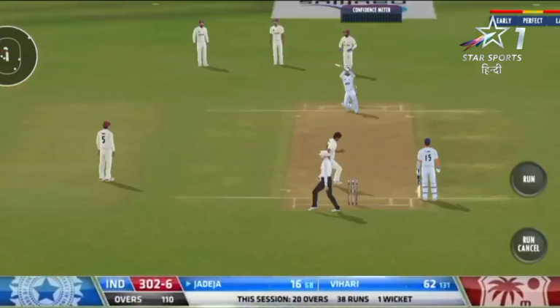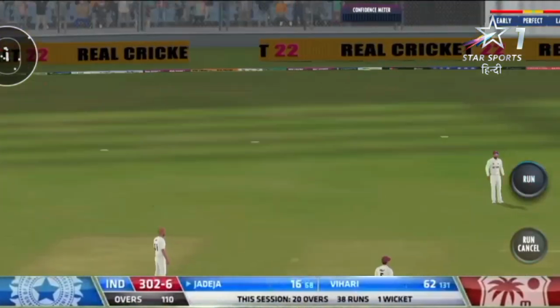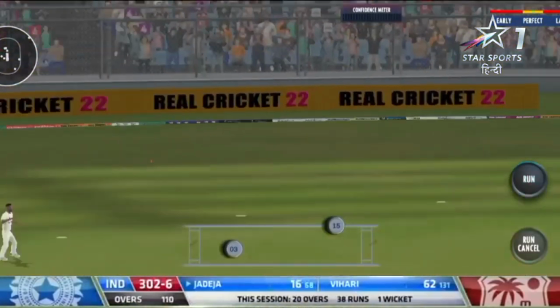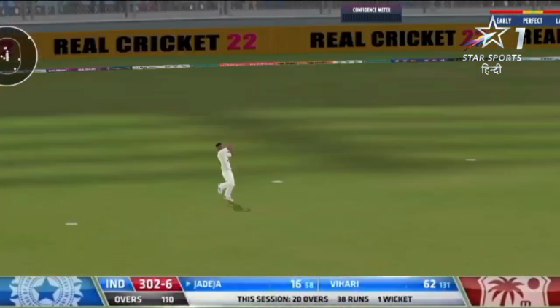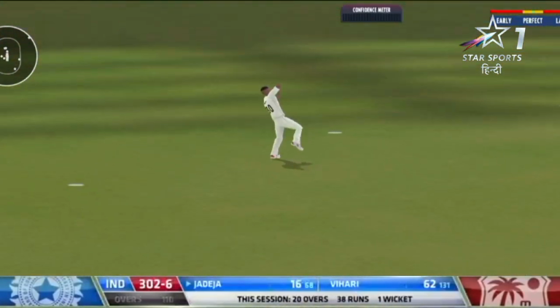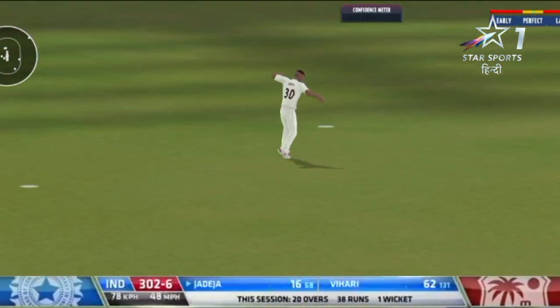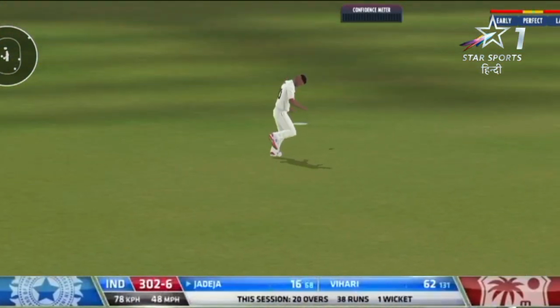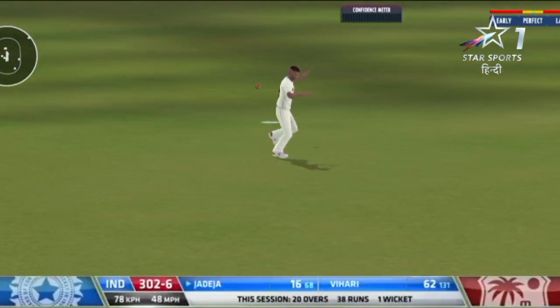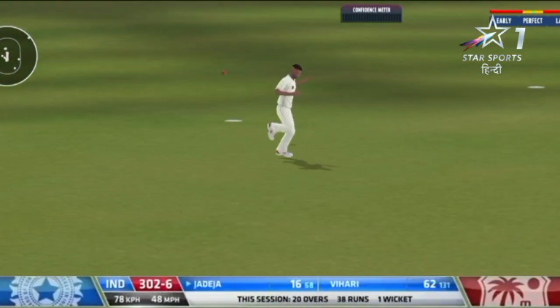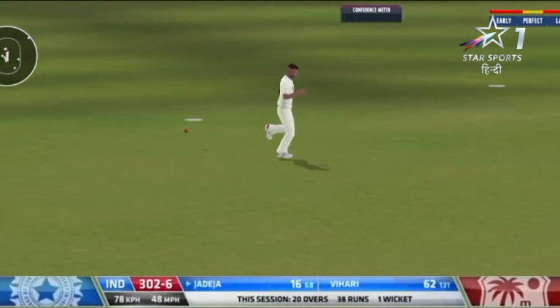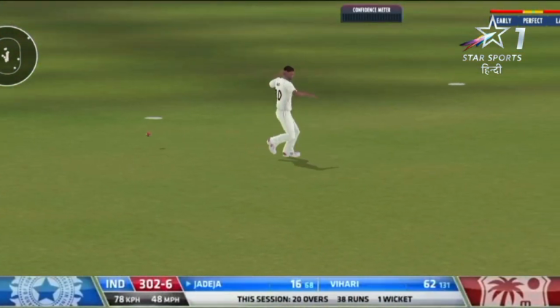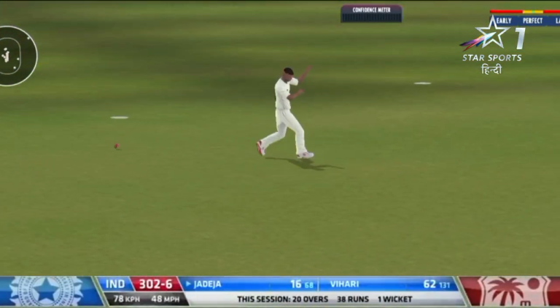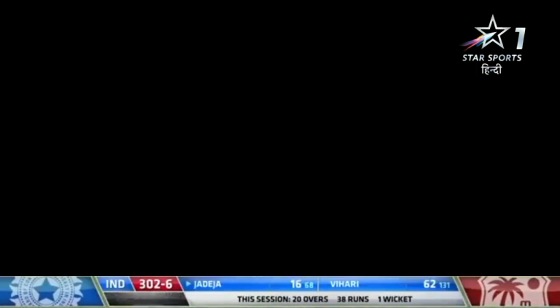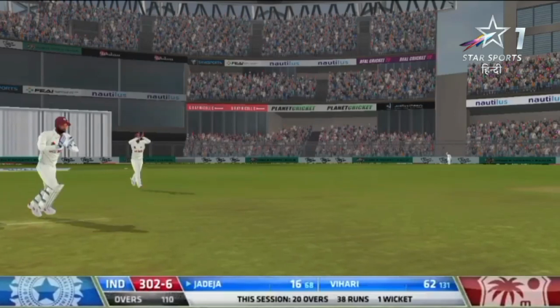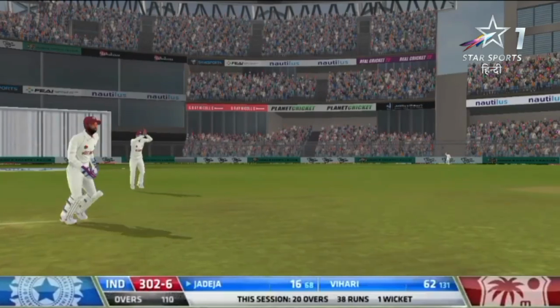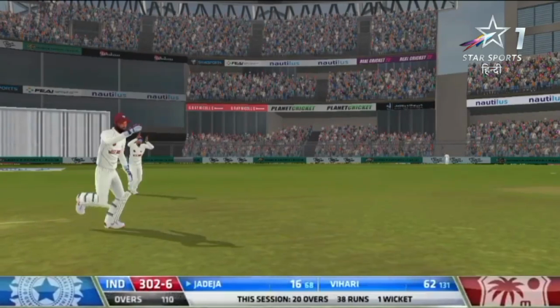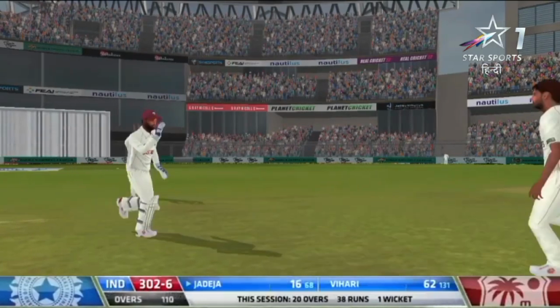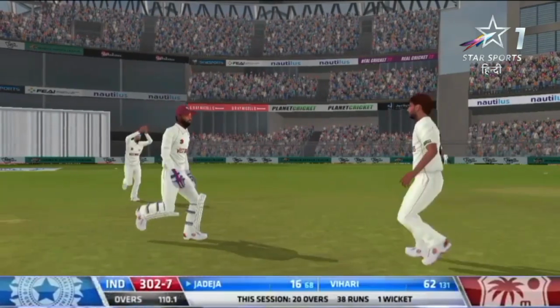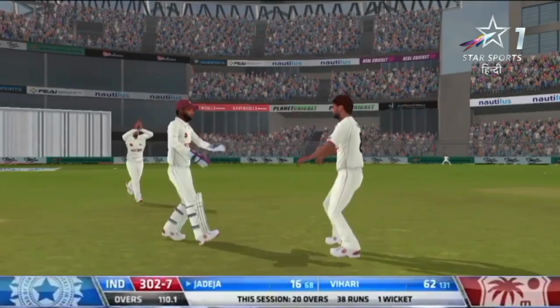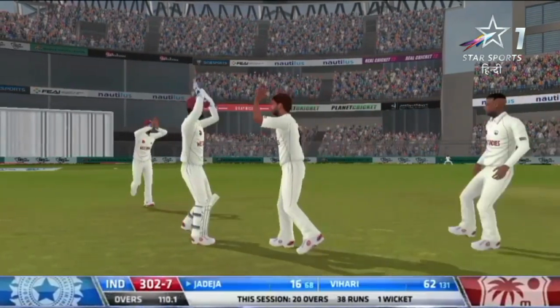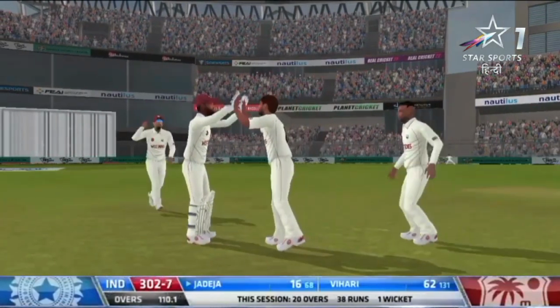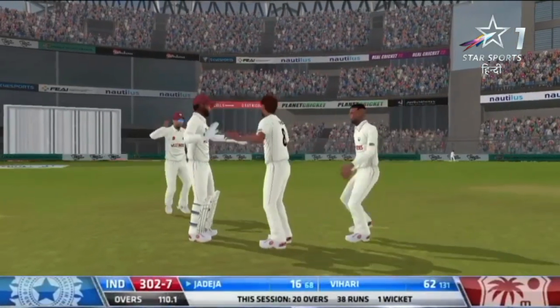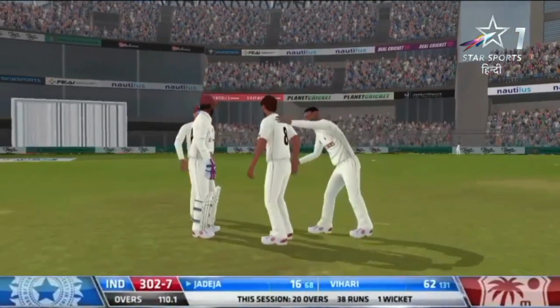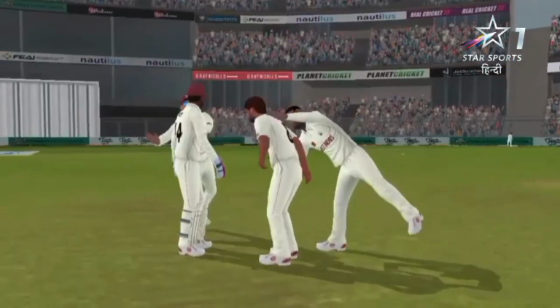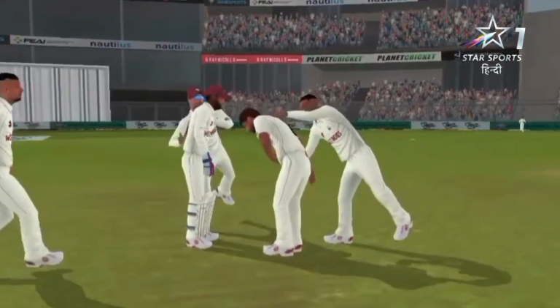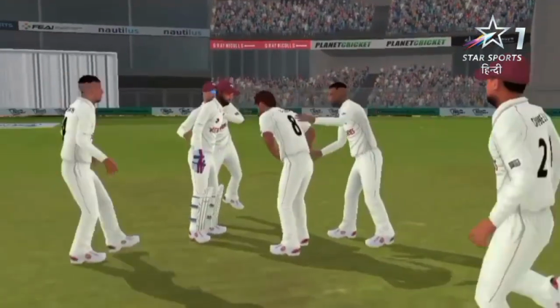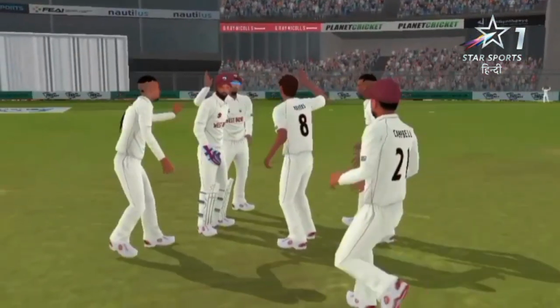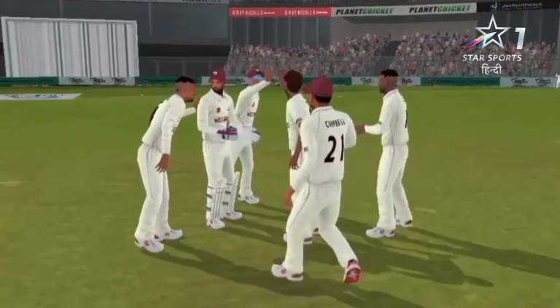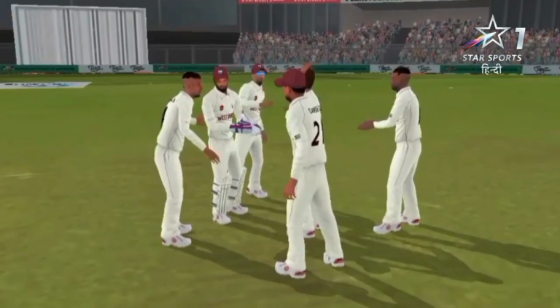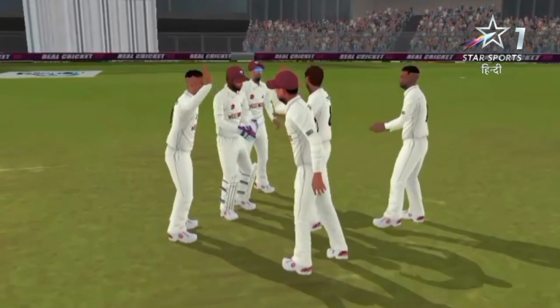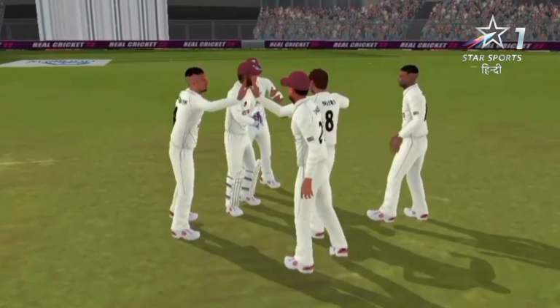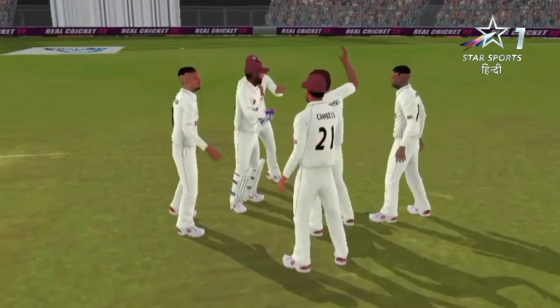Oh, this one straight up in the air — Jutei just got tired and had a big swipe. And it's very well taken by Bravo. Rakim Cornwall gets his just rewards.